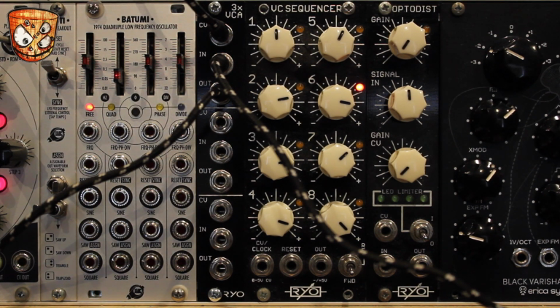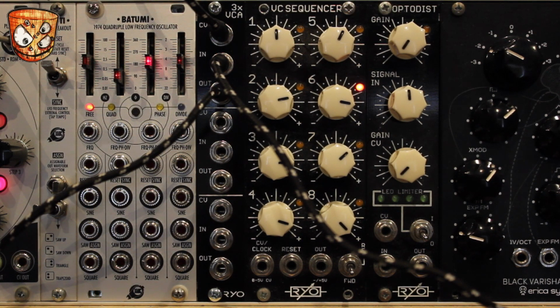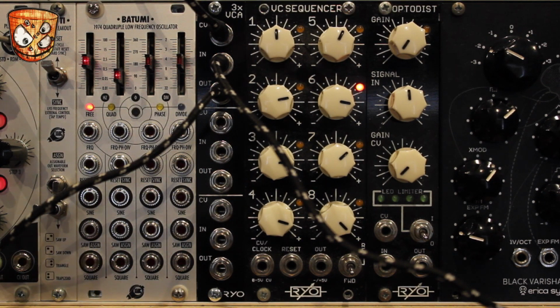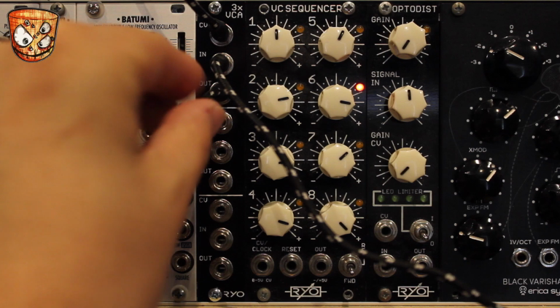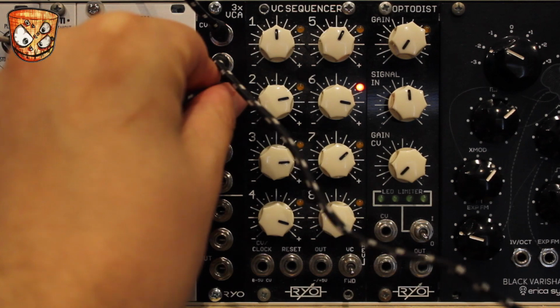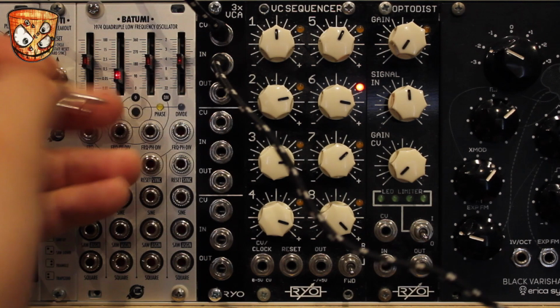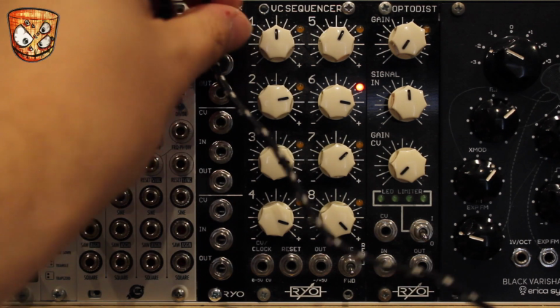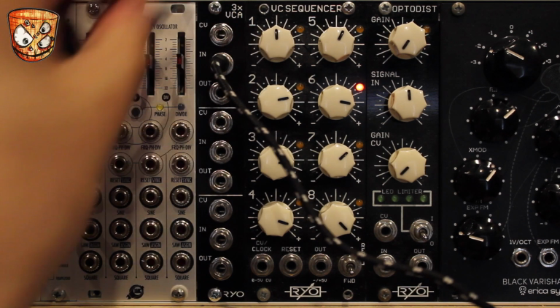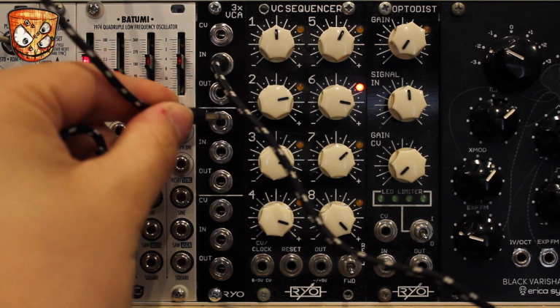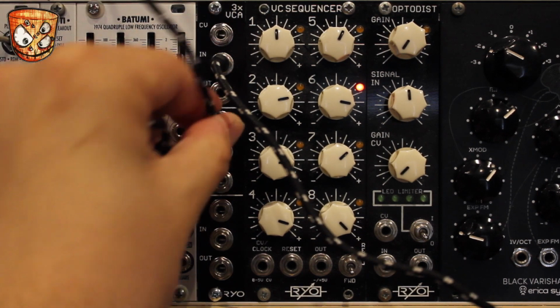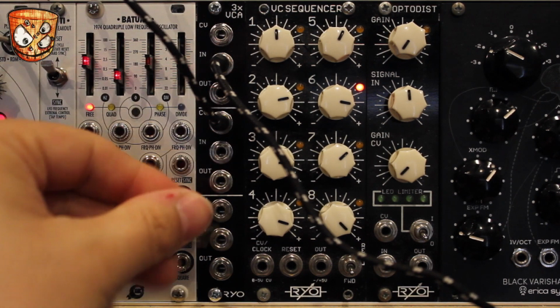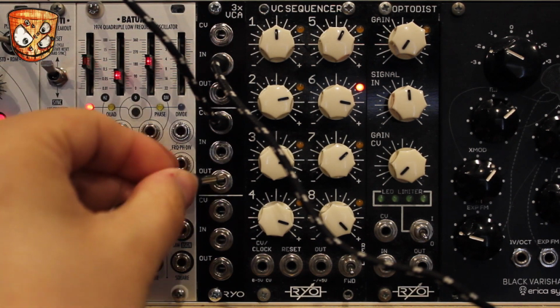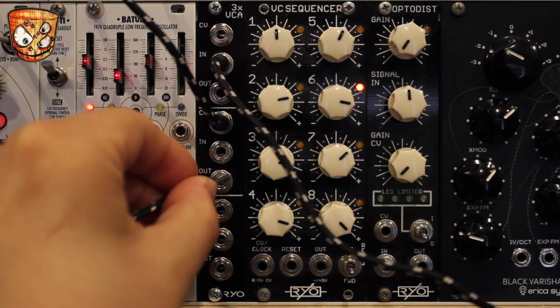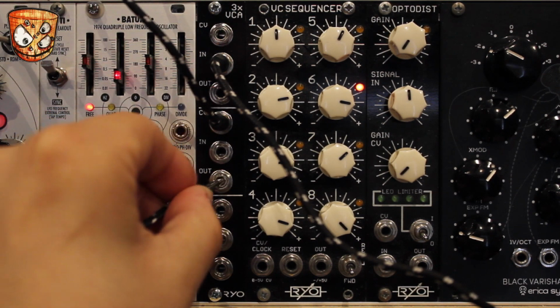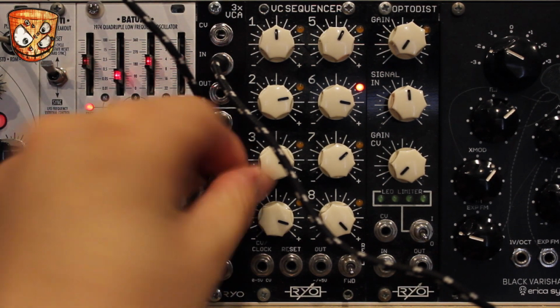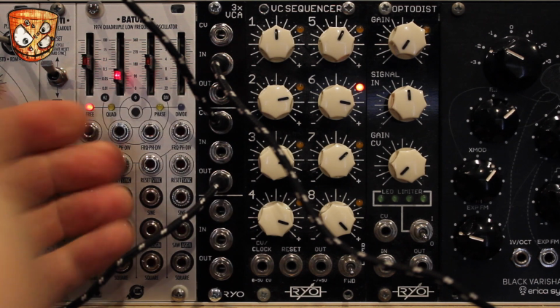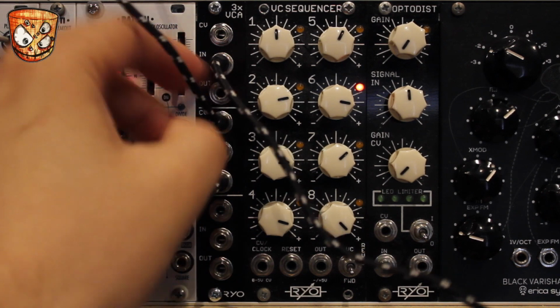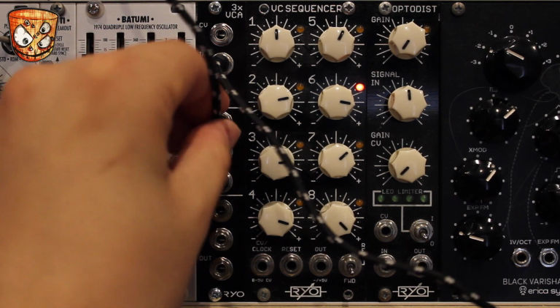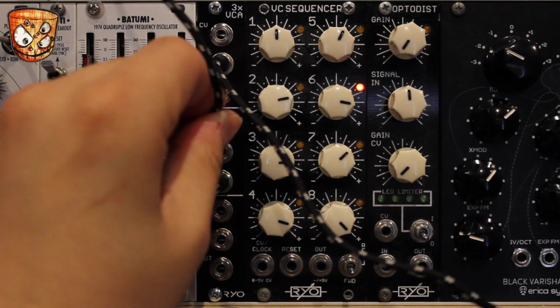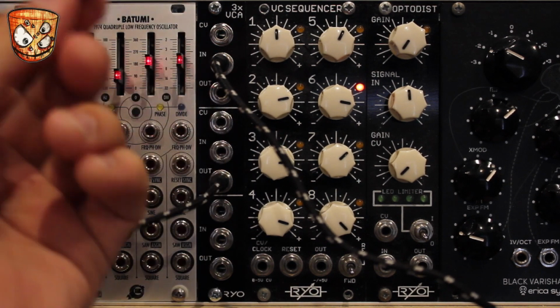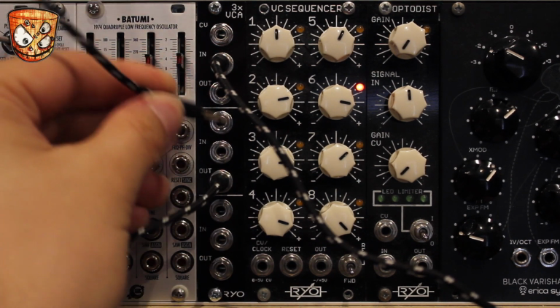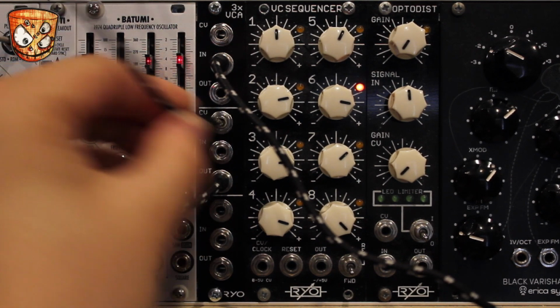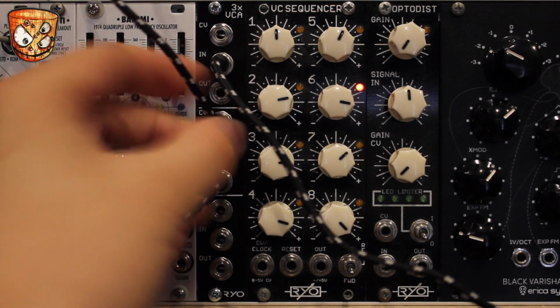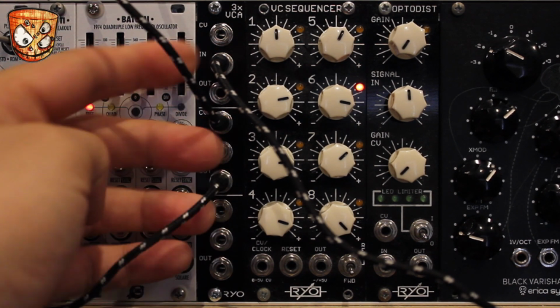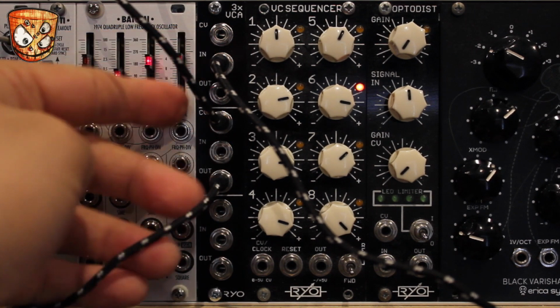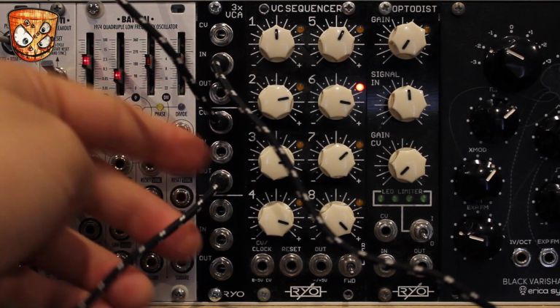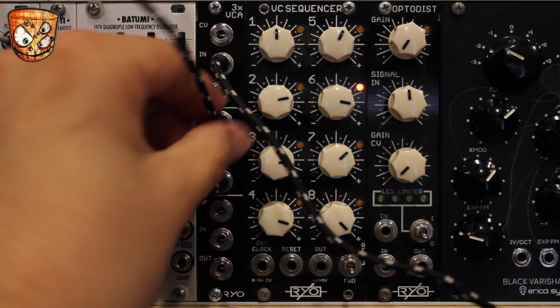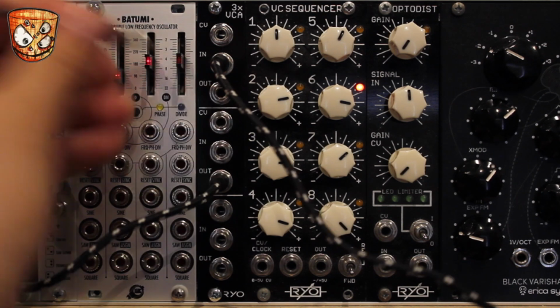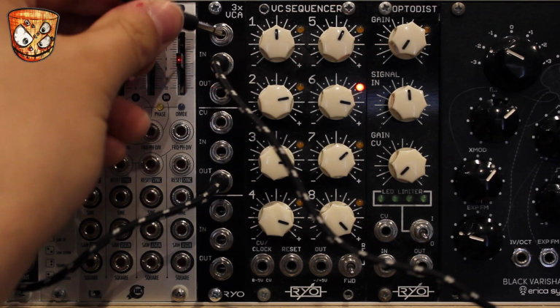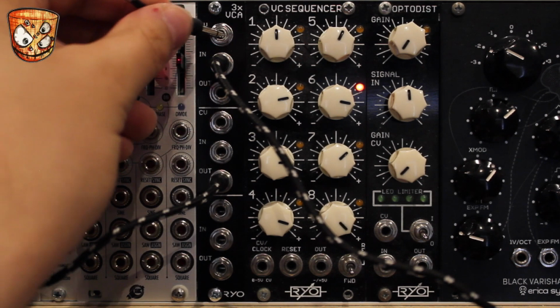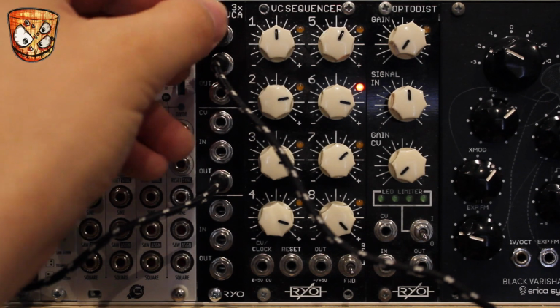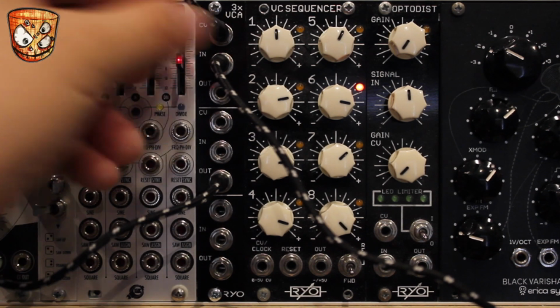If I take my output from VCA 2, there's nothing happening when you plug CV into 2 because the first VCA isn't actually passing any sound through. But taking the CV into VCA 1, that now has an output which is passed on to the second VCA.